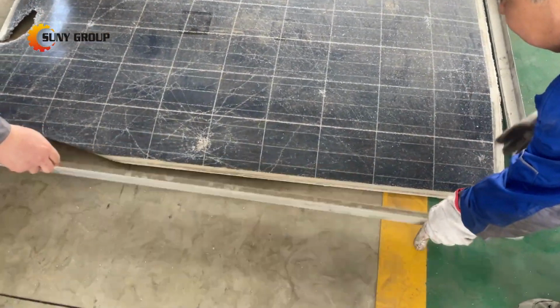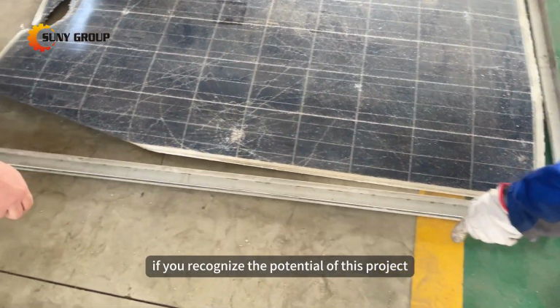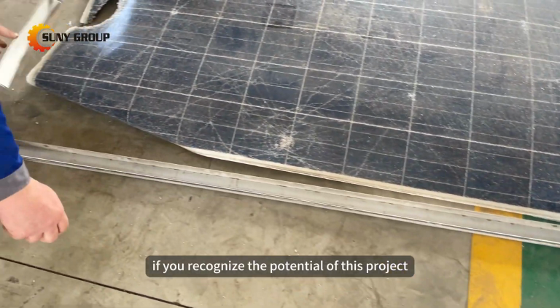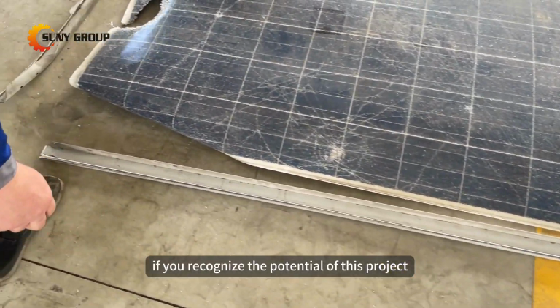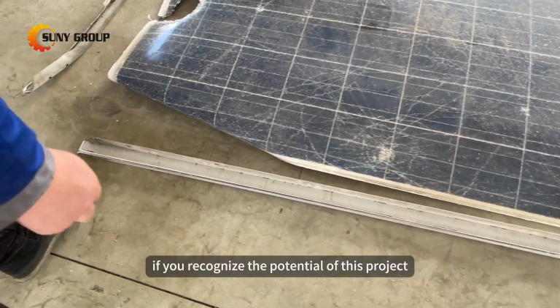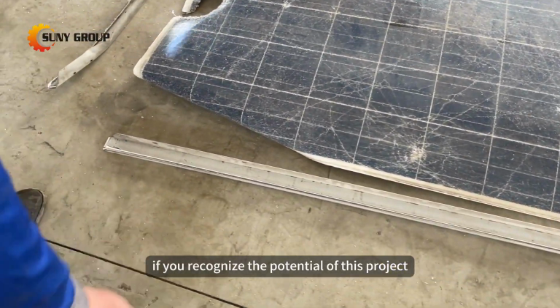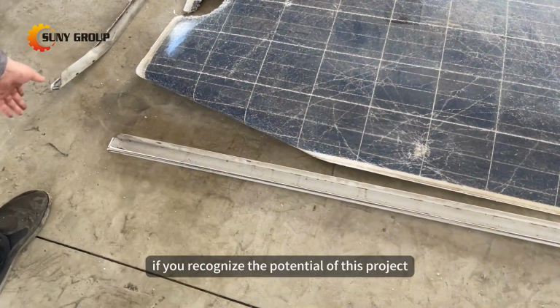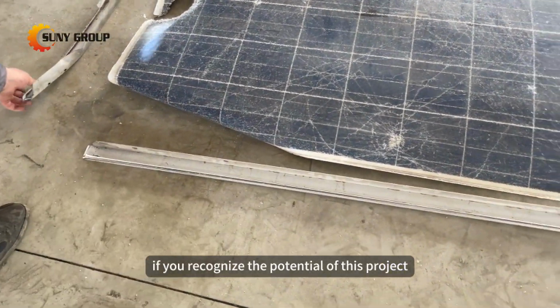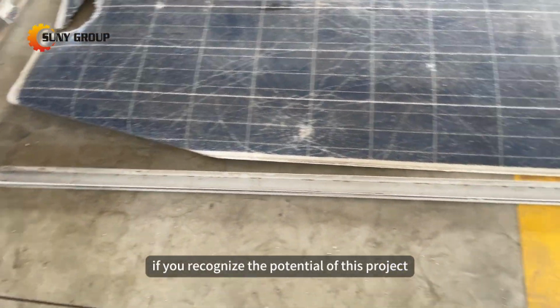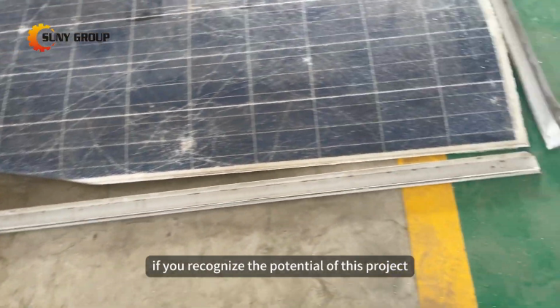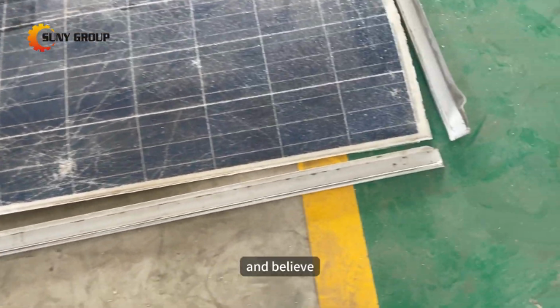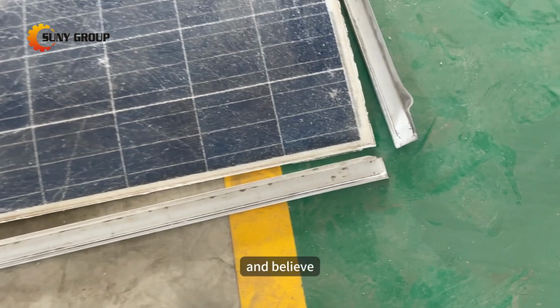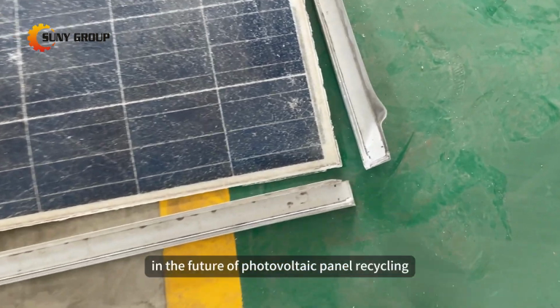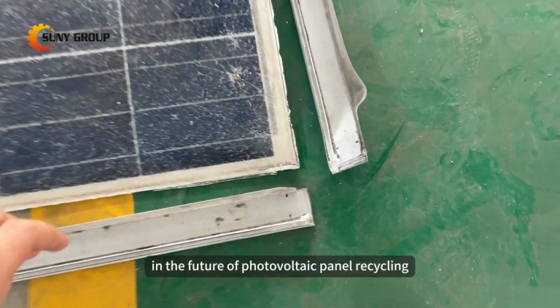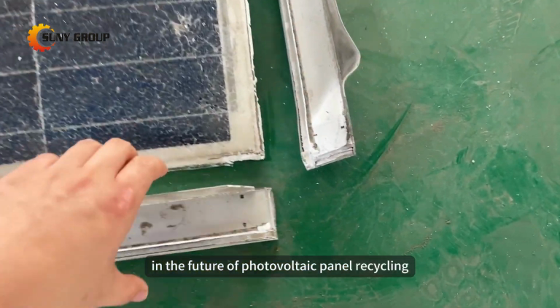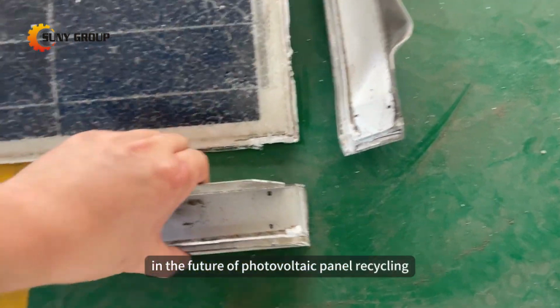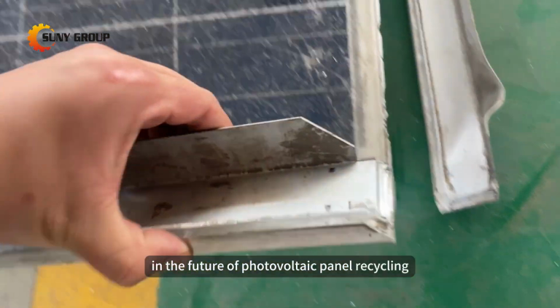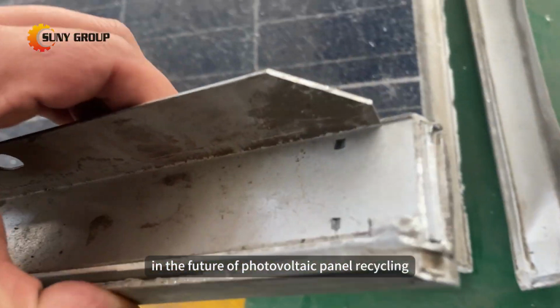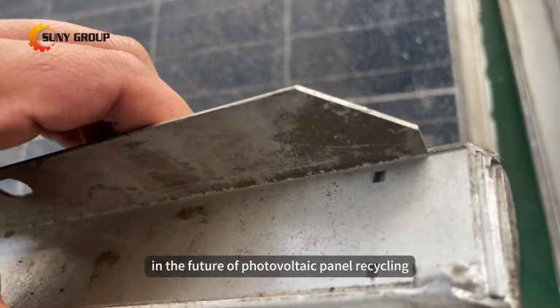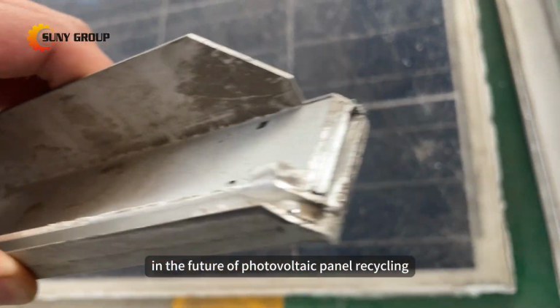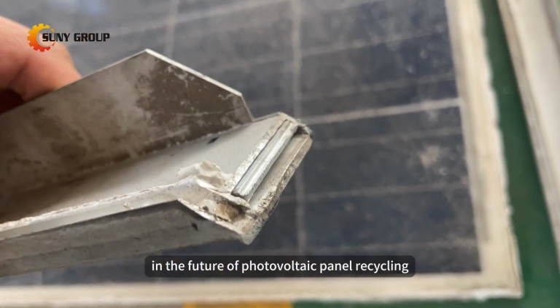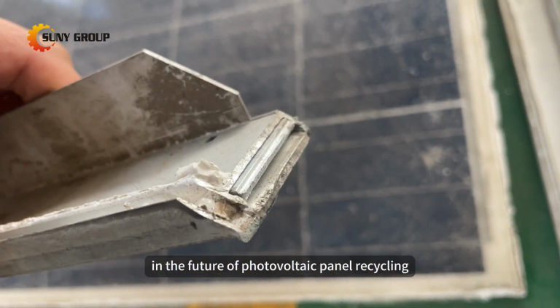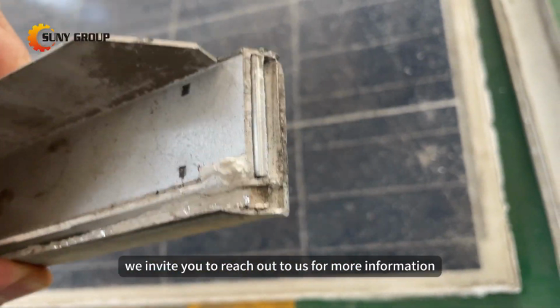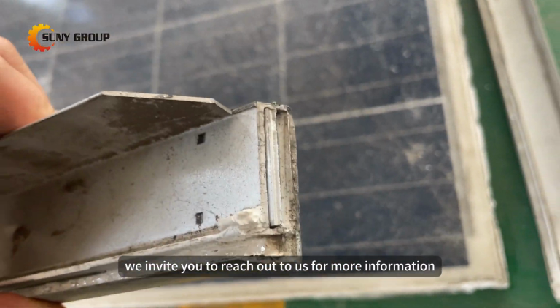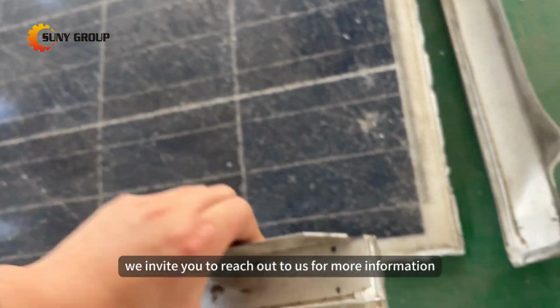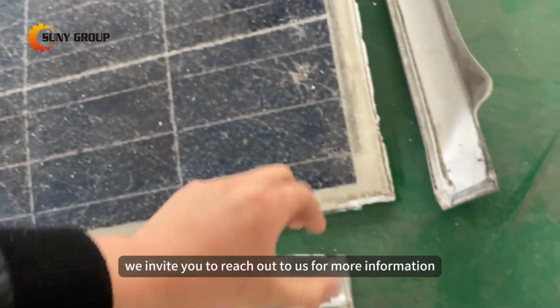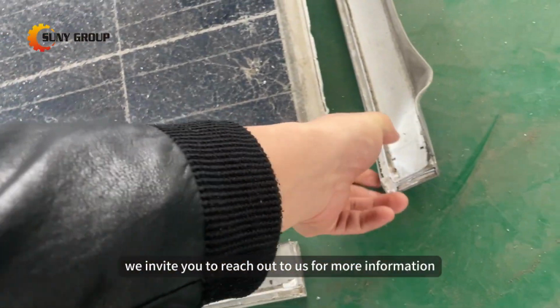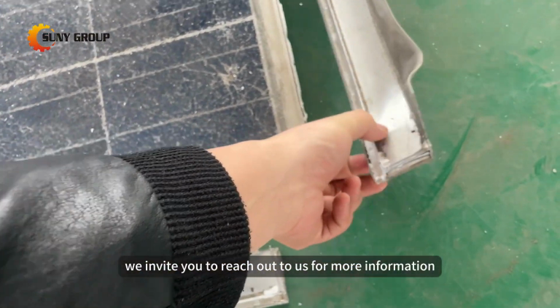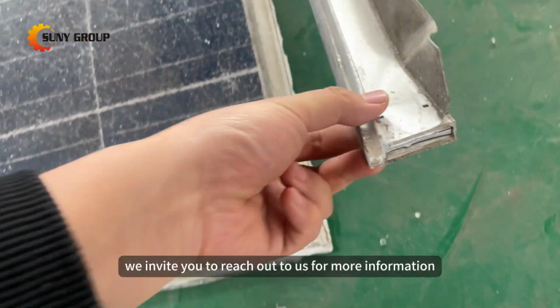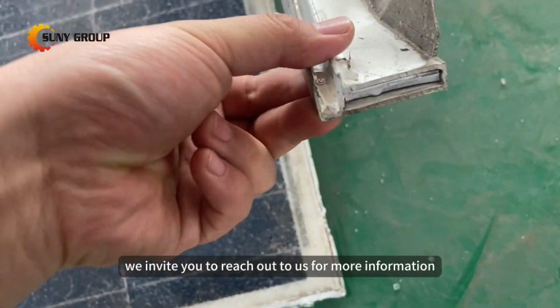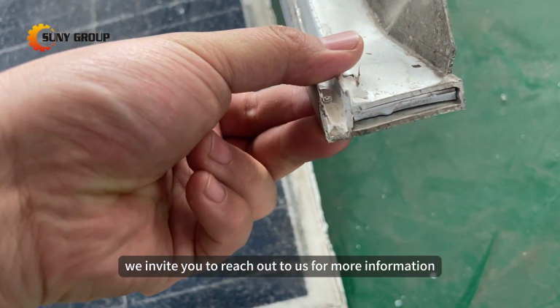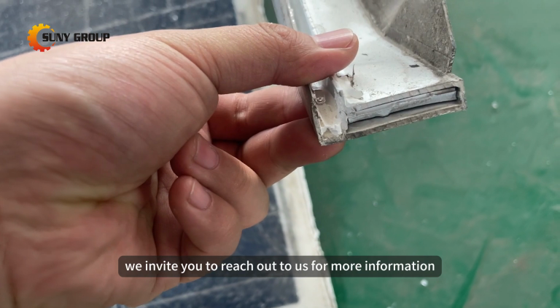If you recognize the potential of this project and believe in the future of photovoltaic panel recycling, we invite you to reach out to us for more information.